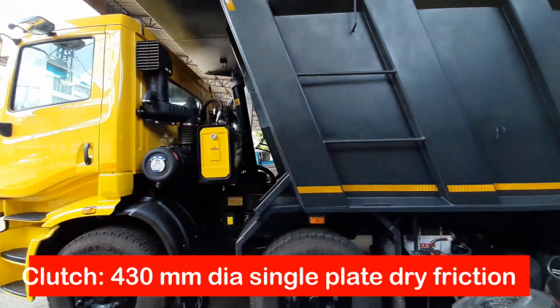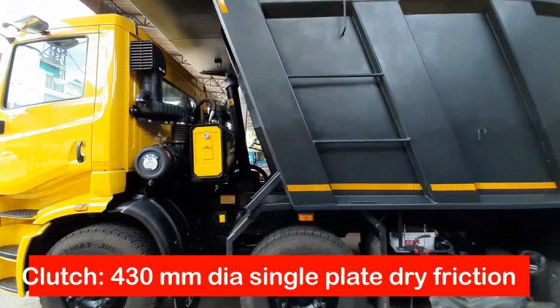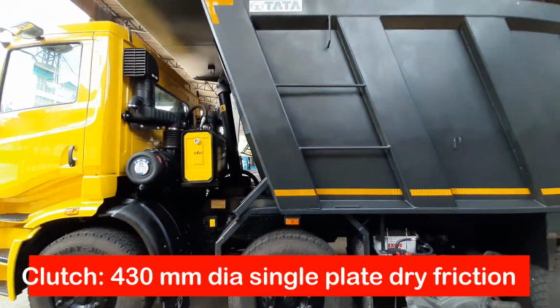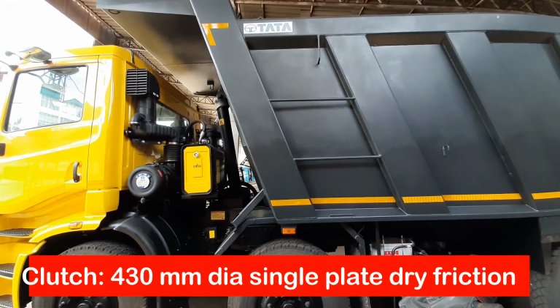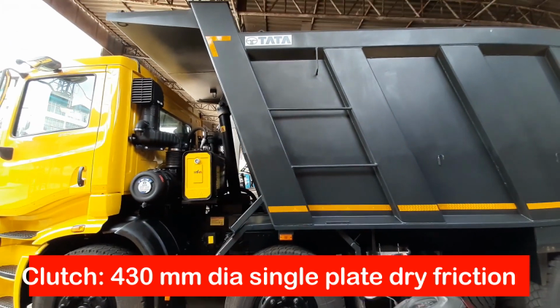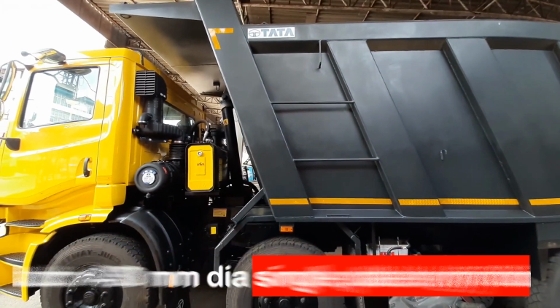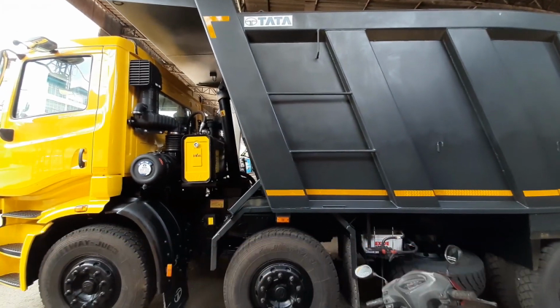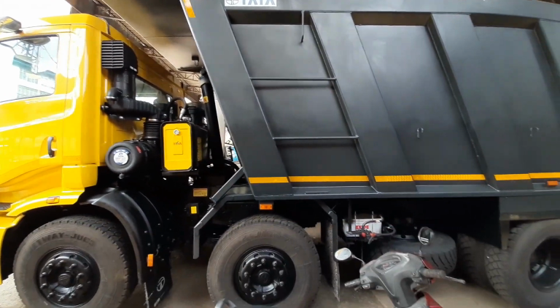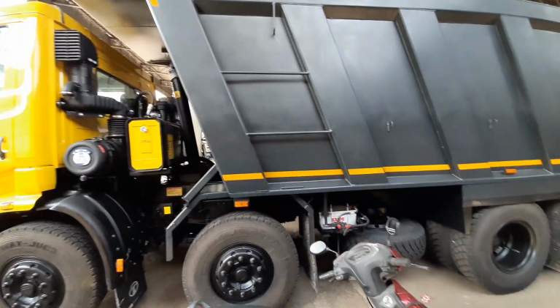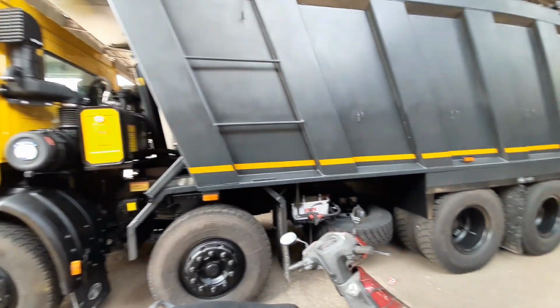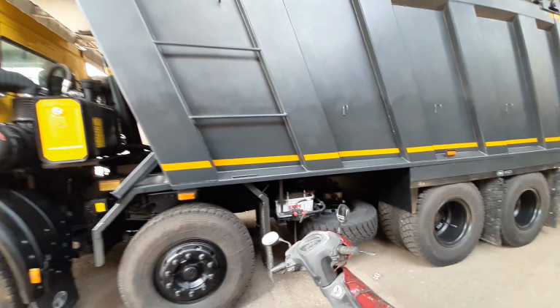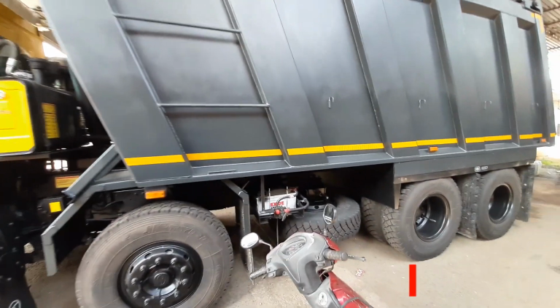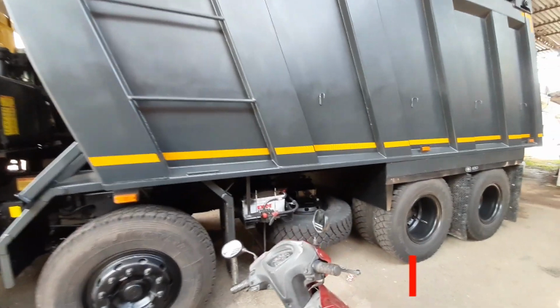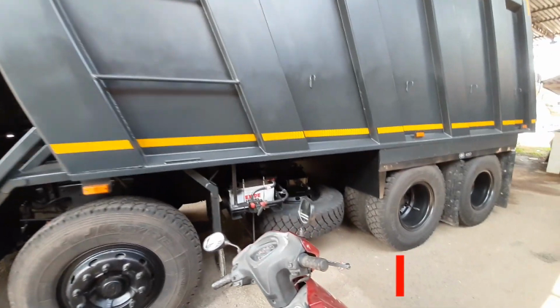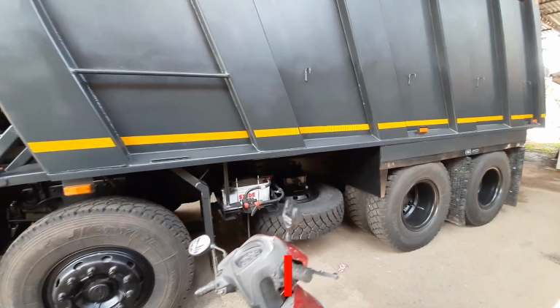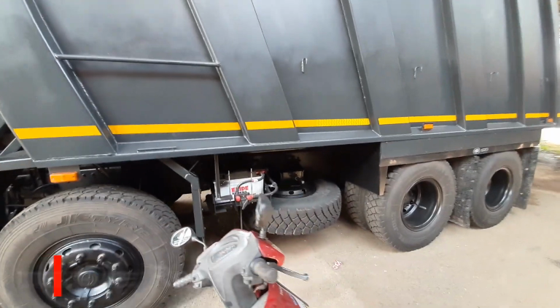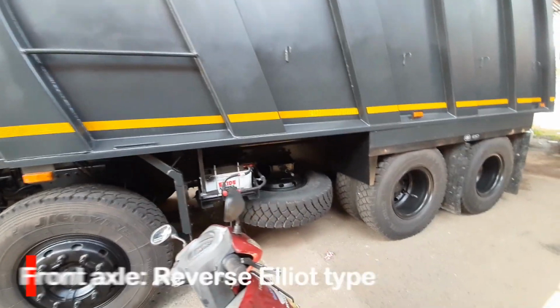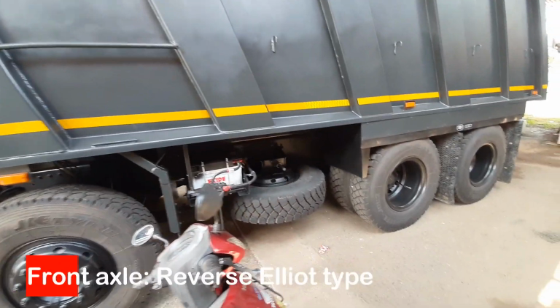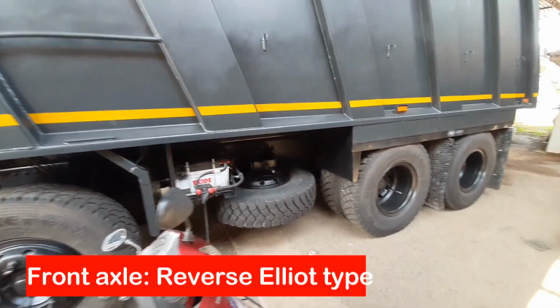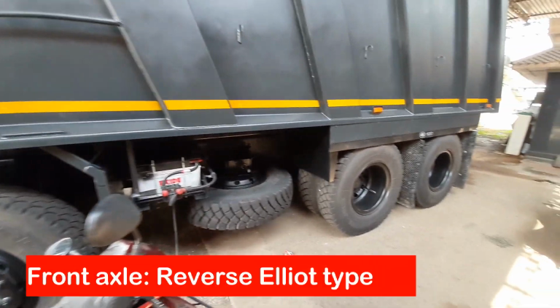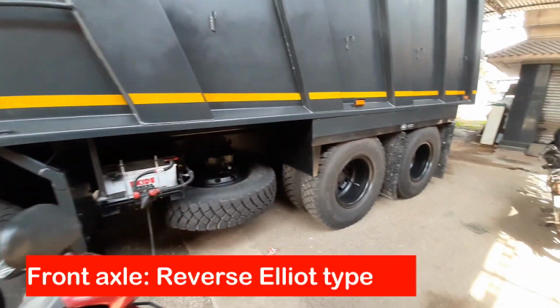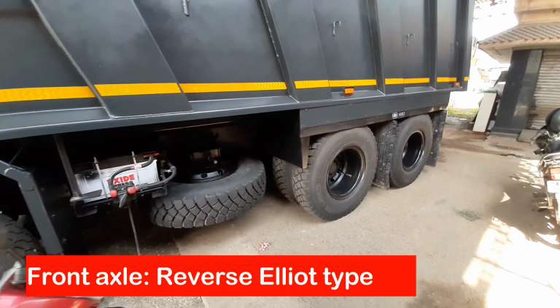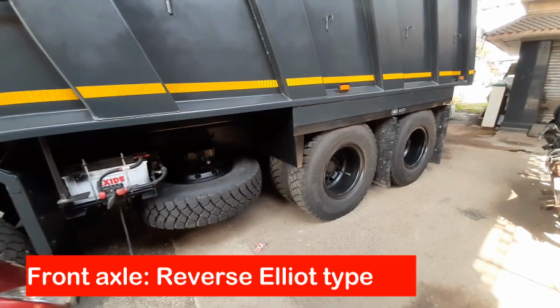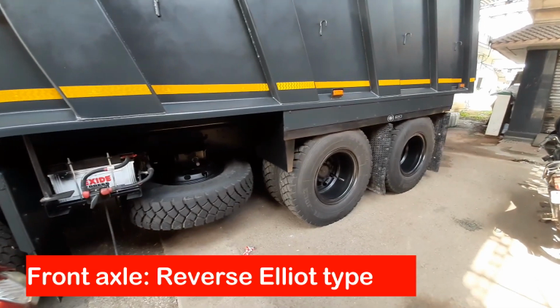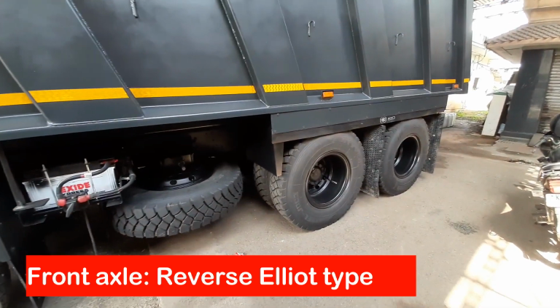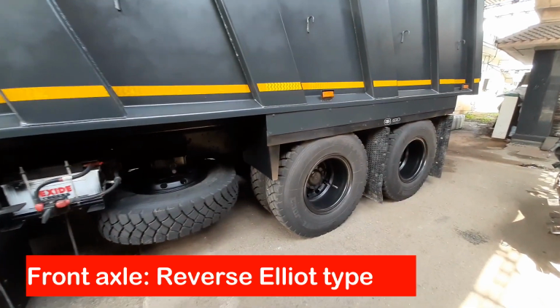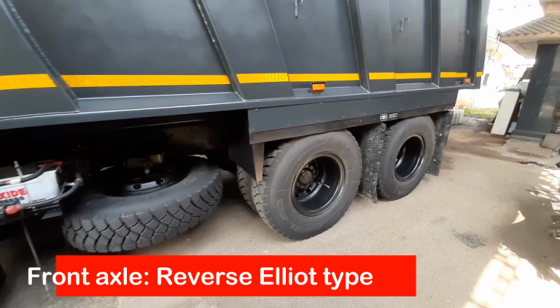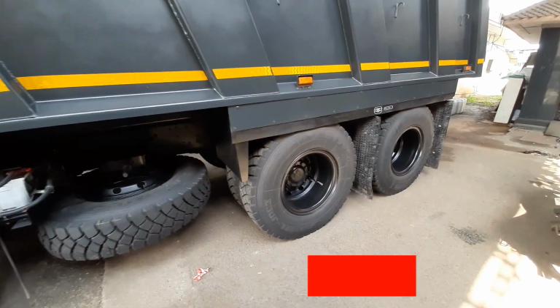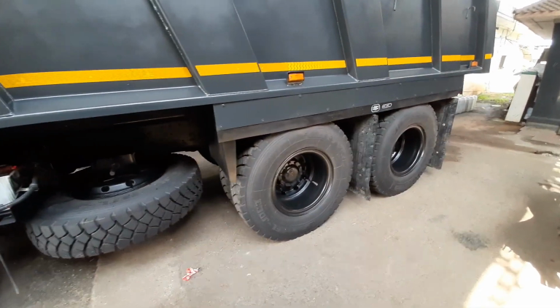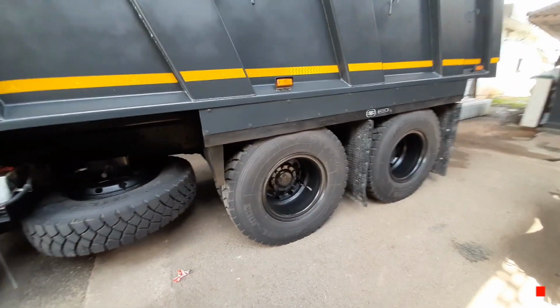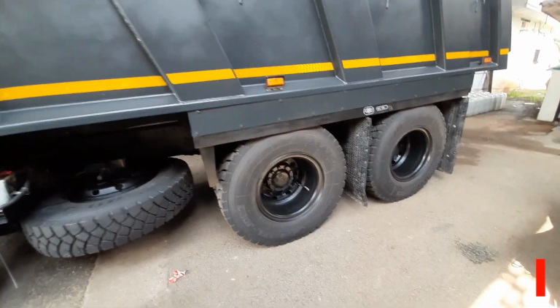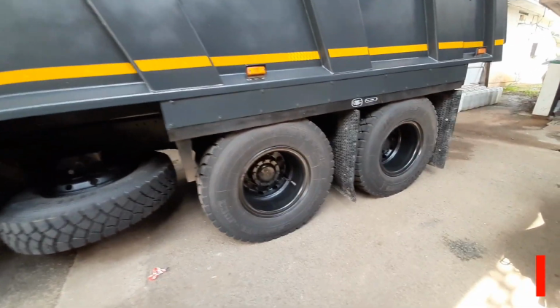The front axle is reverse Elliott type and the rear axle is single reduction with differential lock. Gross vehicle weight is 35,000 kg.